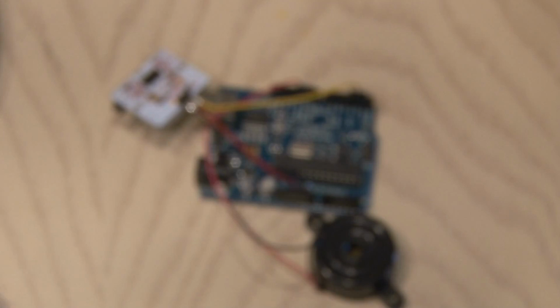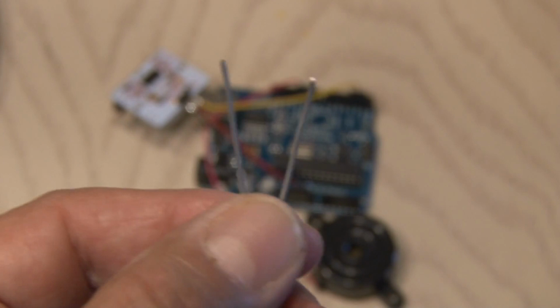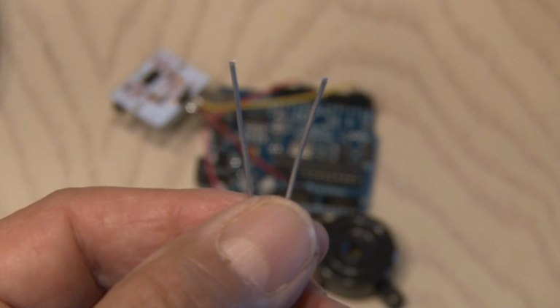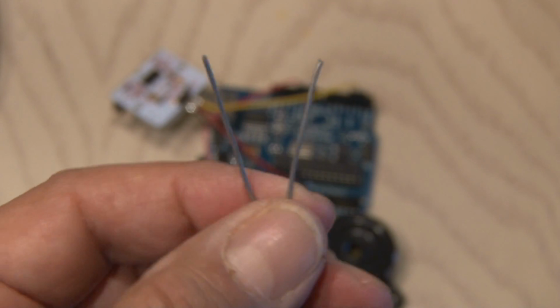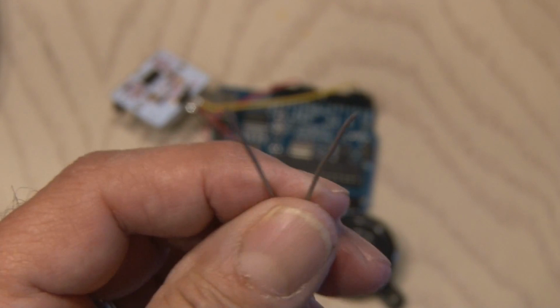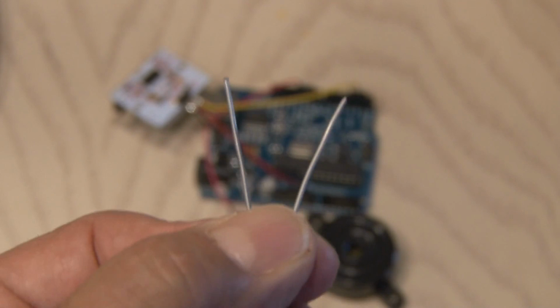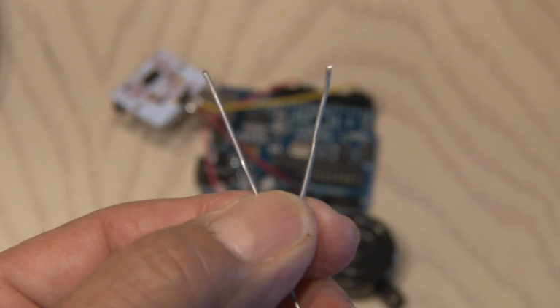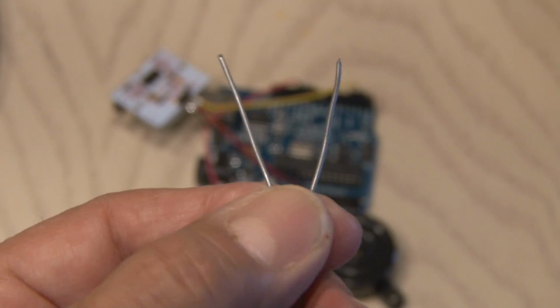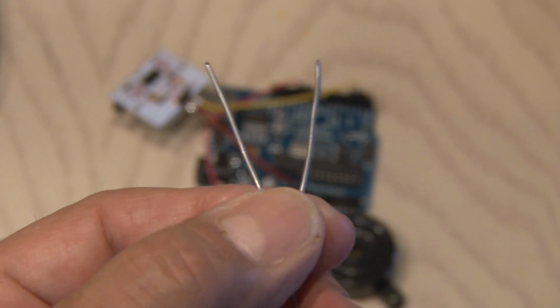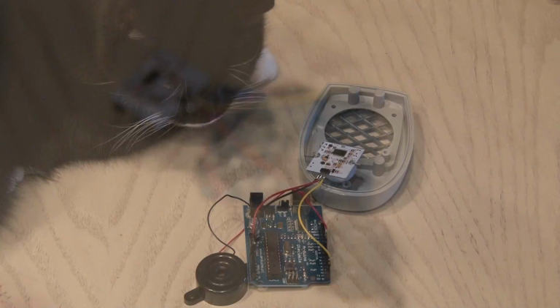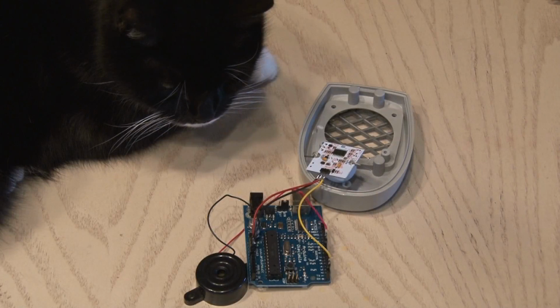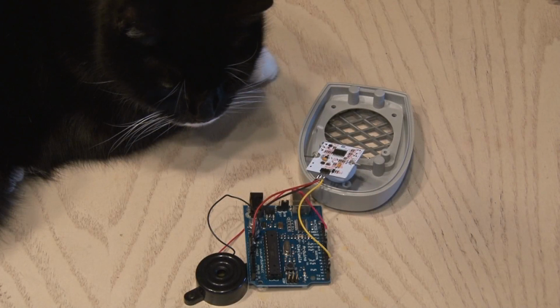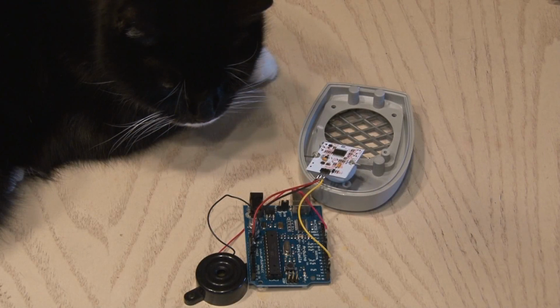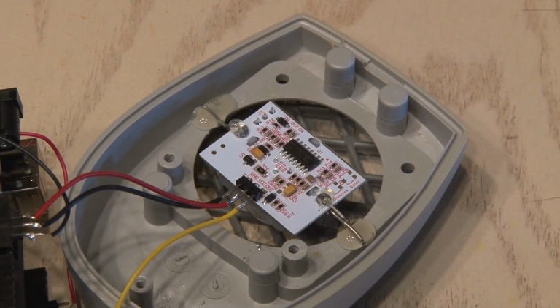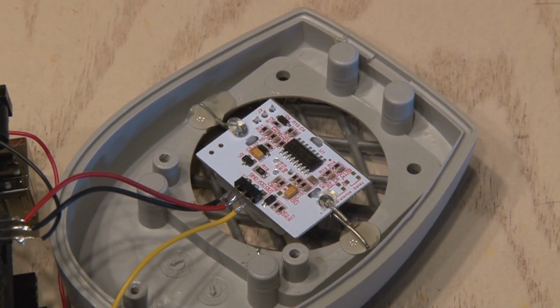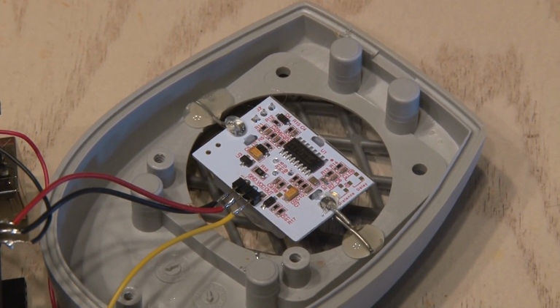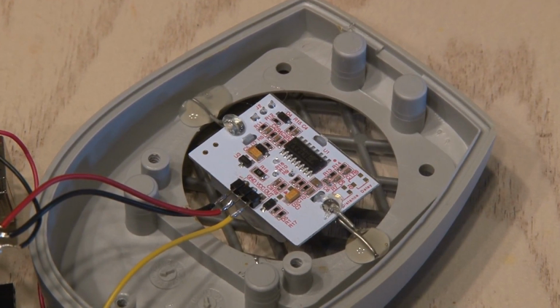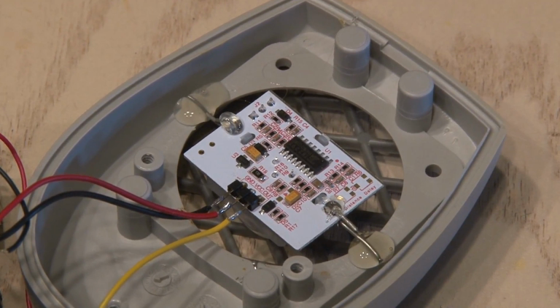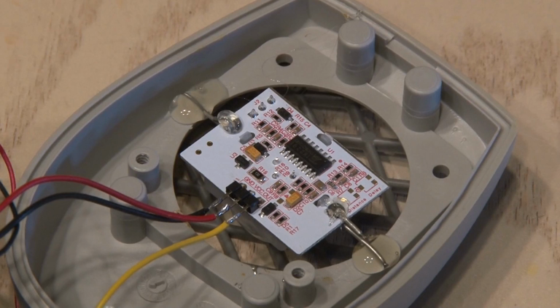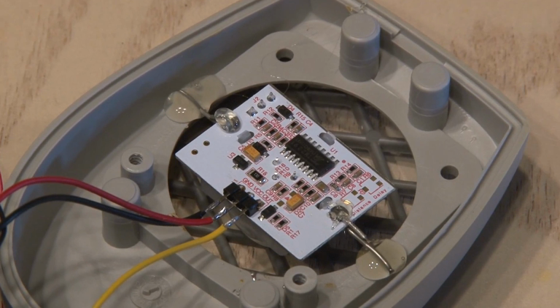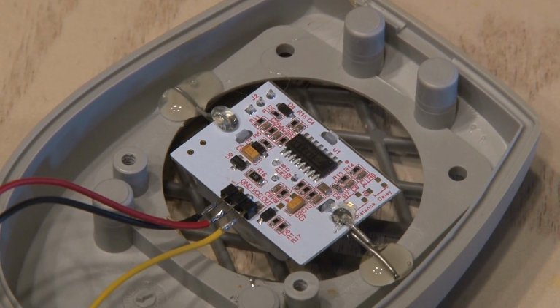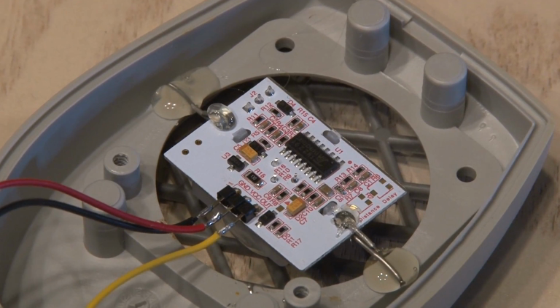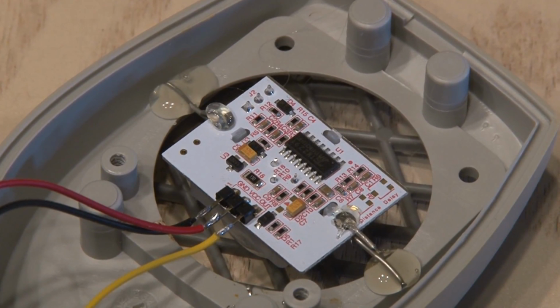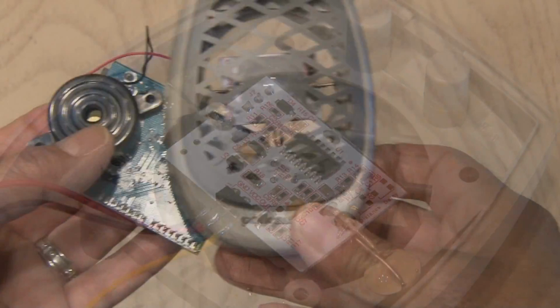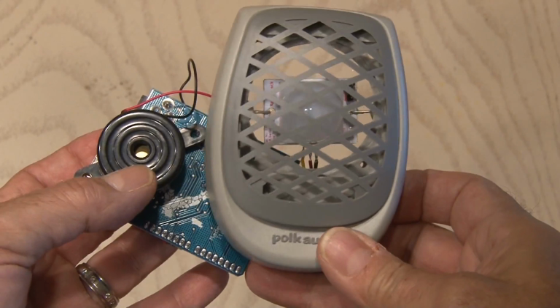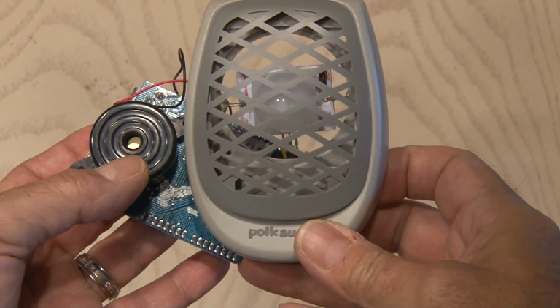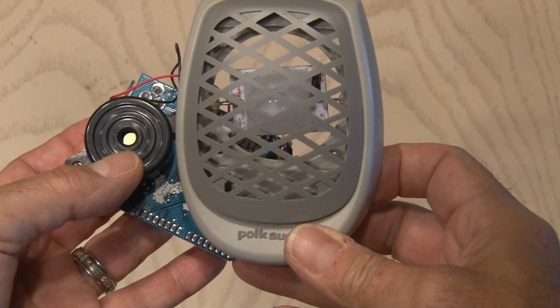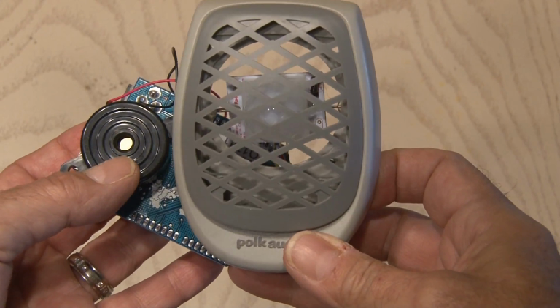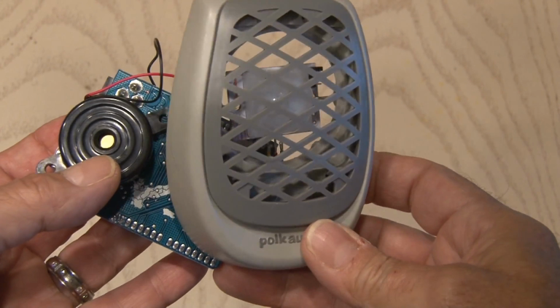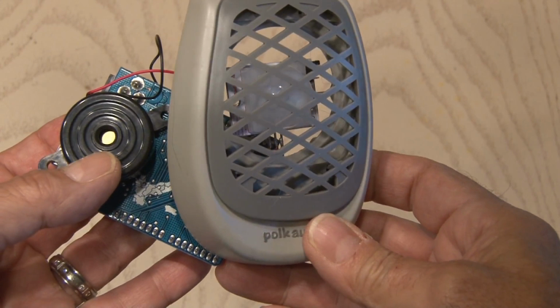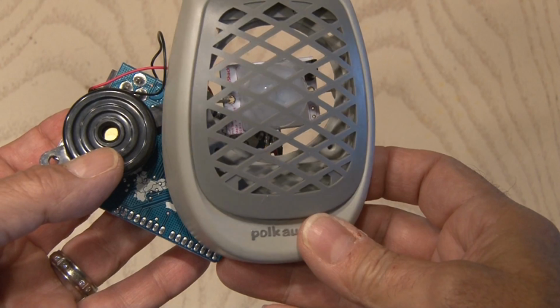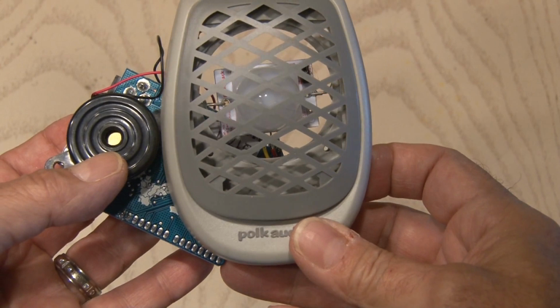Now it's time to put everything together. I'm going to use two small metal wires along with some hot glue to secure the PIR sensor in the grill portion of our speaker housing. And the sensor is in place, ready to sense the movement of my cats.